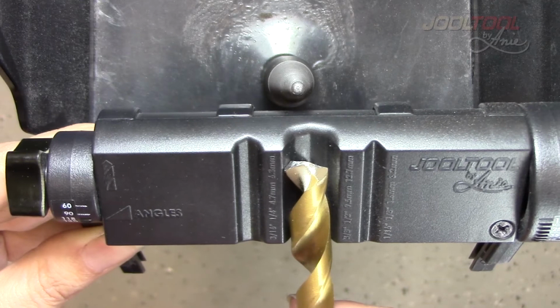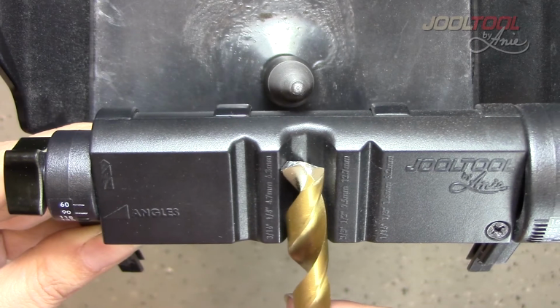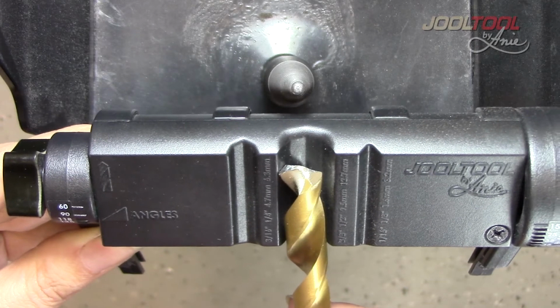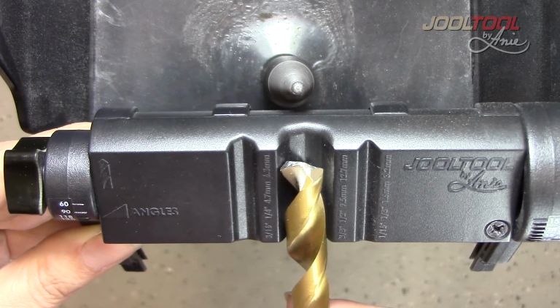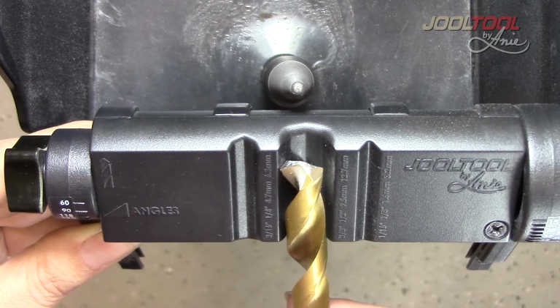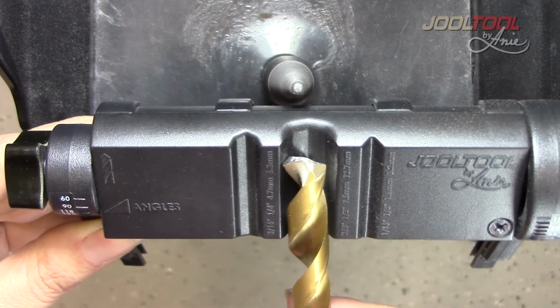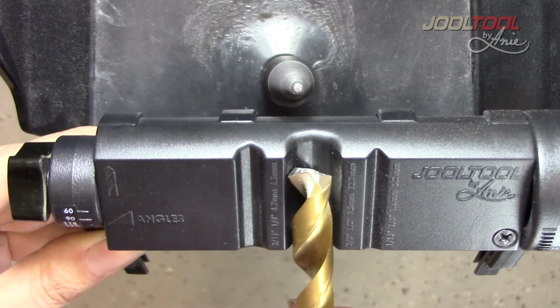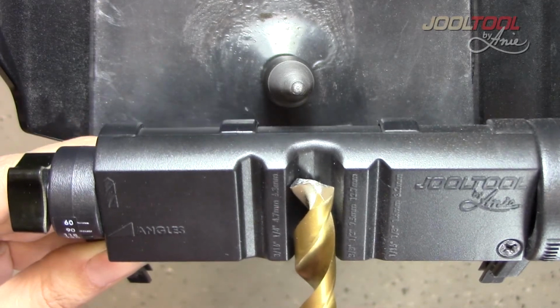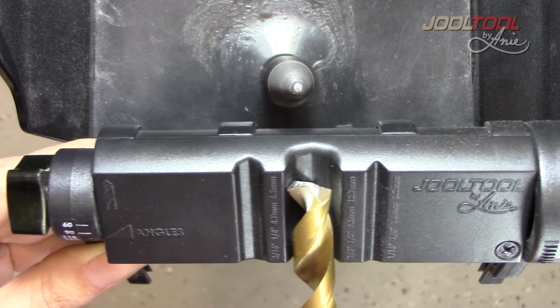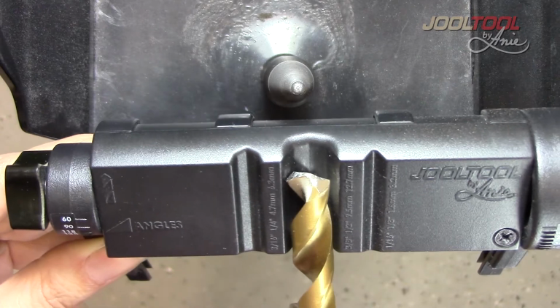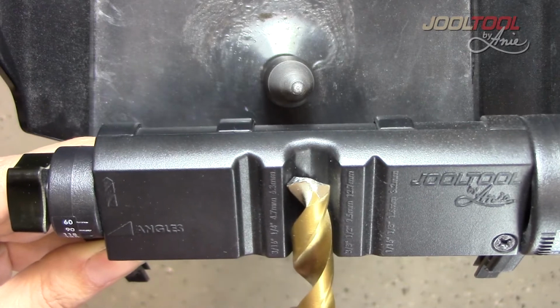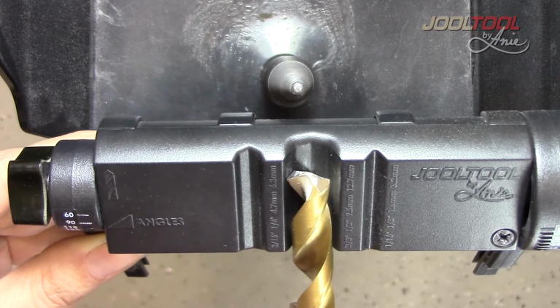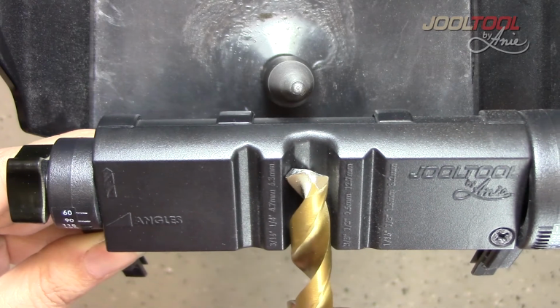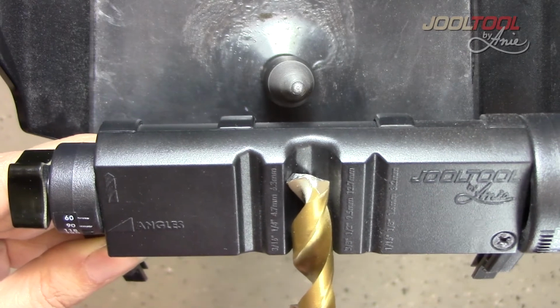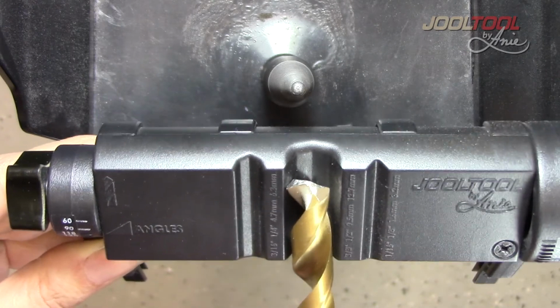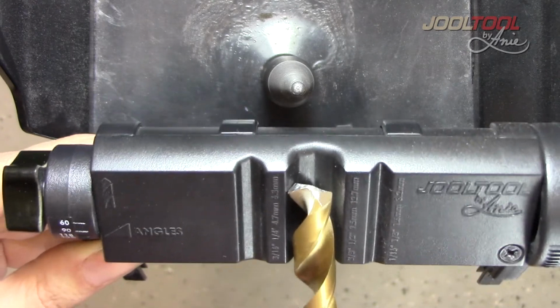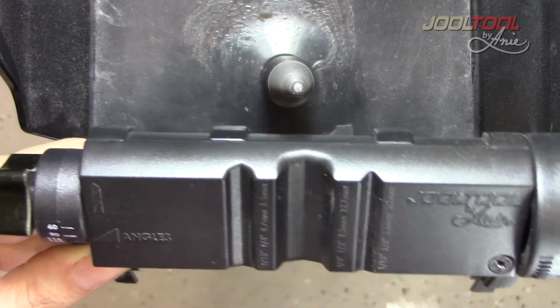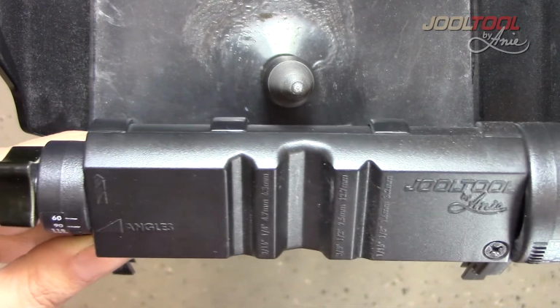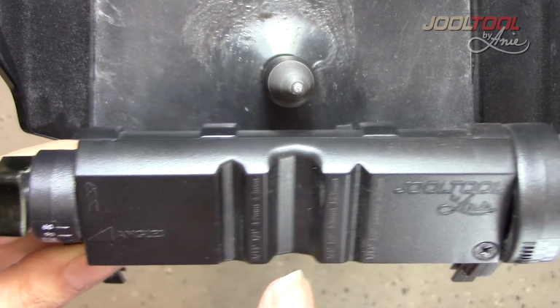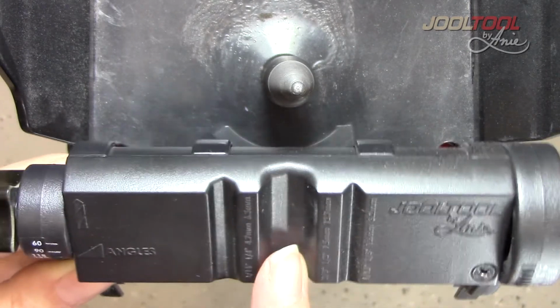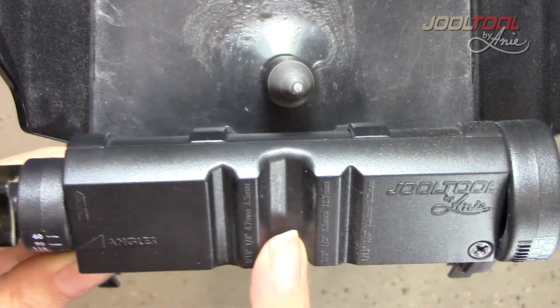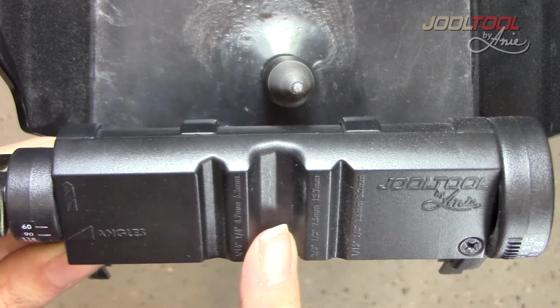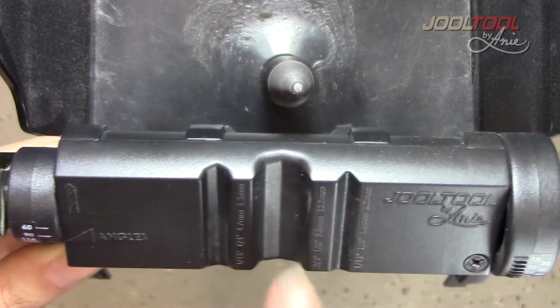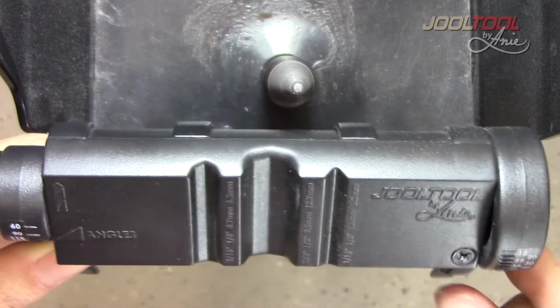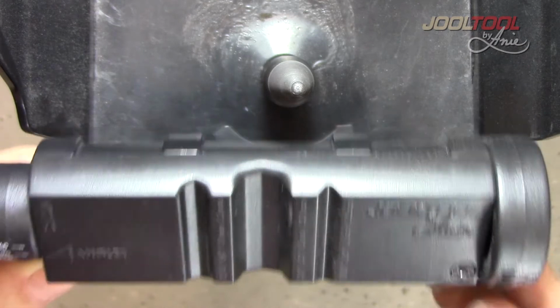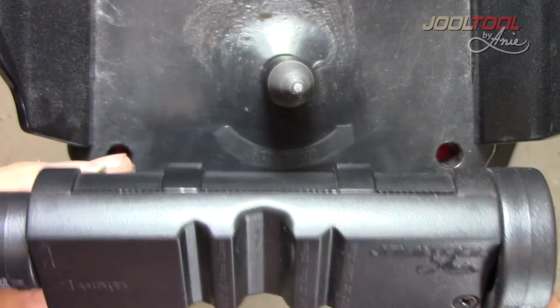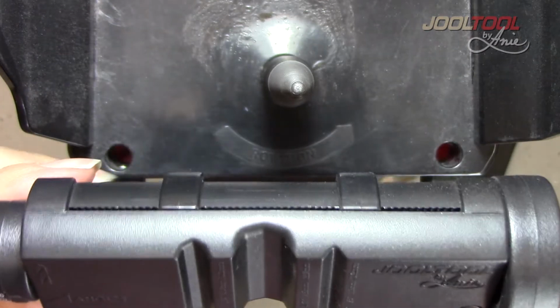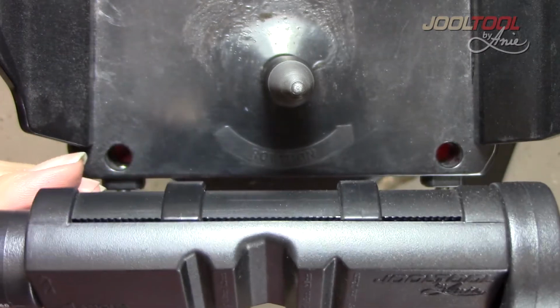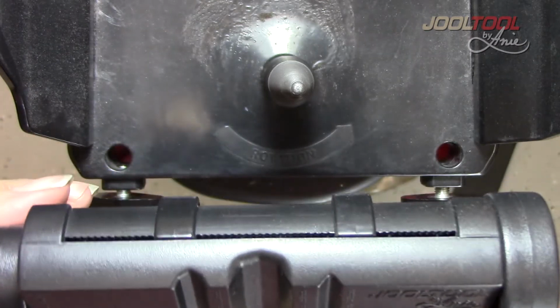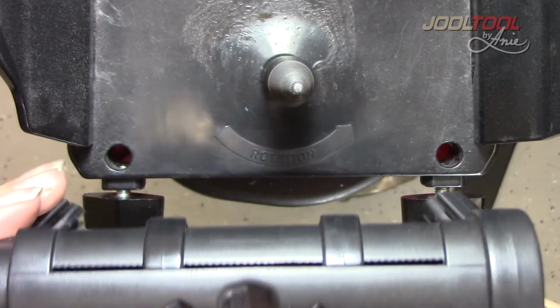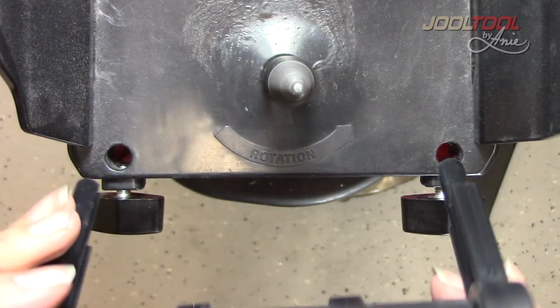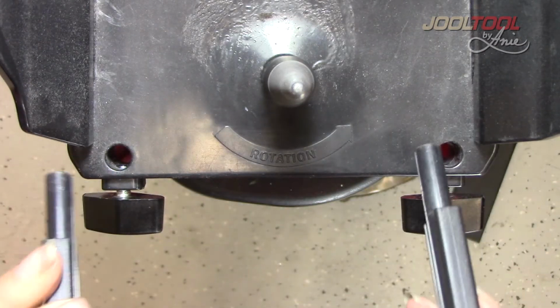I'll show you how easy and effortless it is to sharpen a drill bit on a Jooltool. The Jooltool has a patented tool rest which makes sharpening super easy.